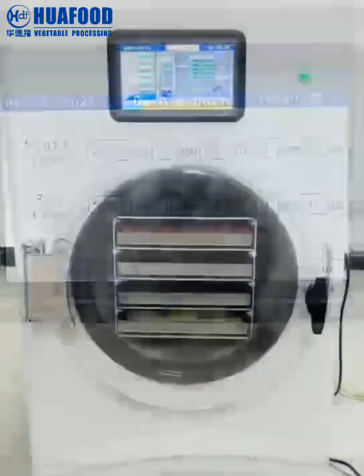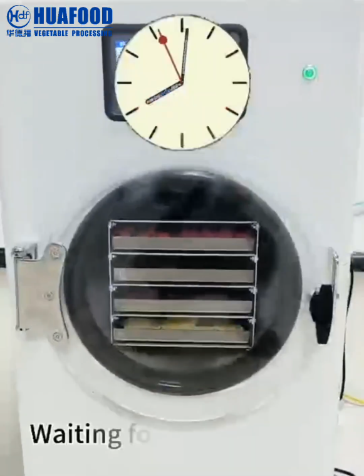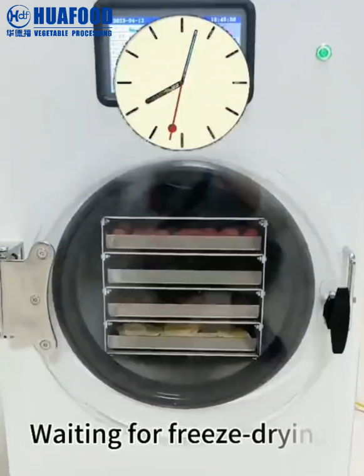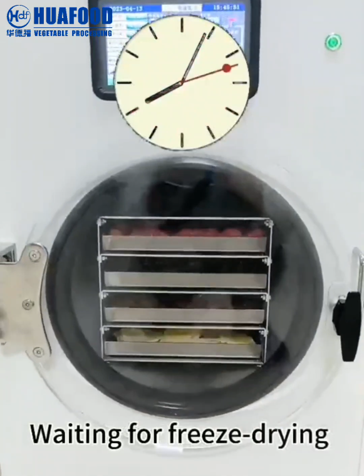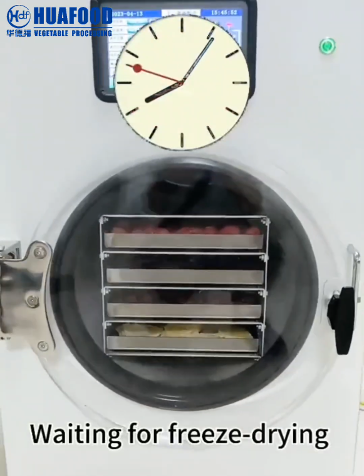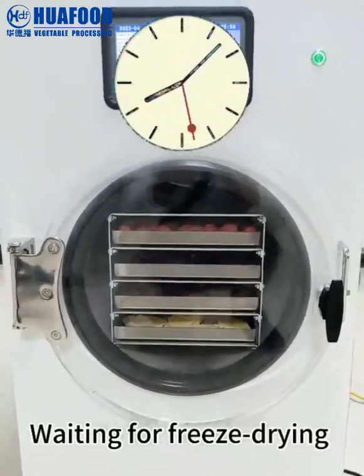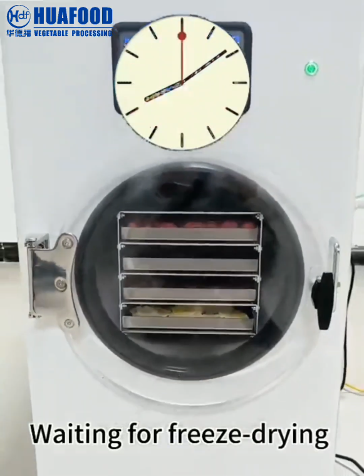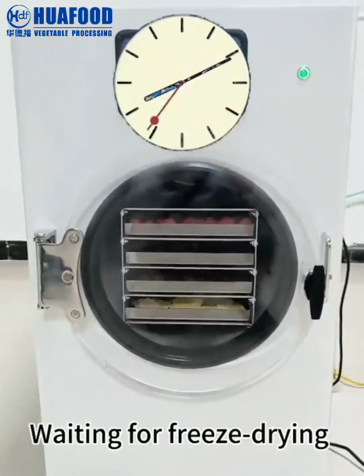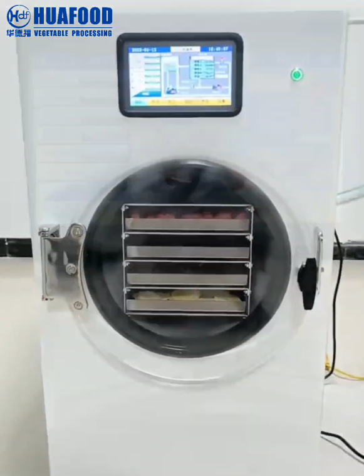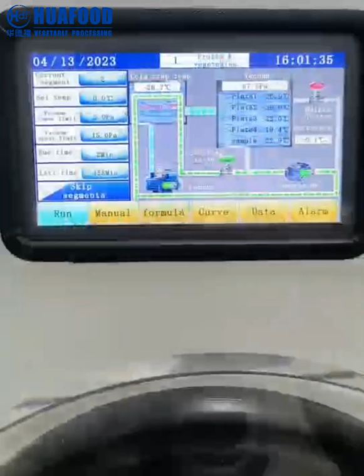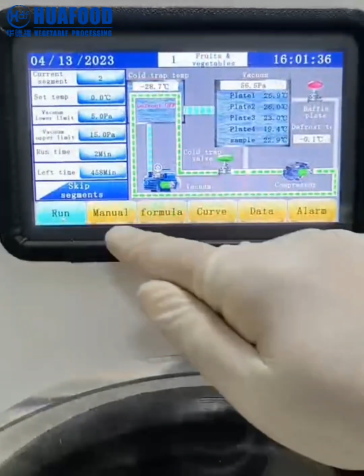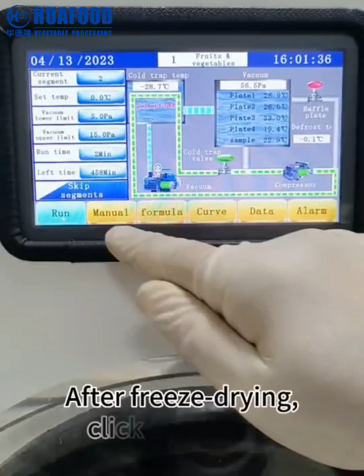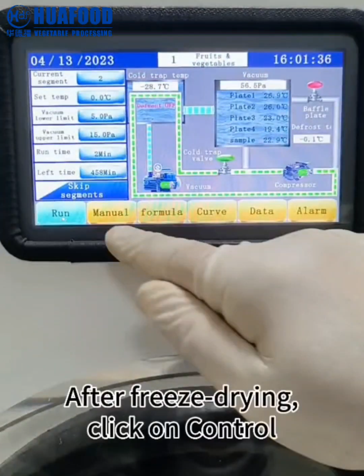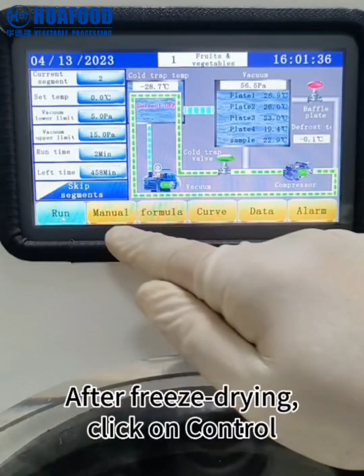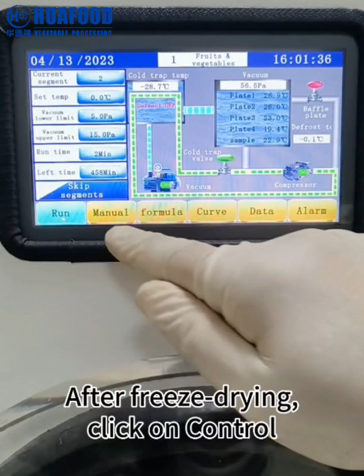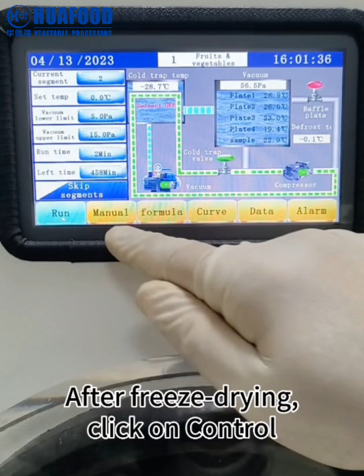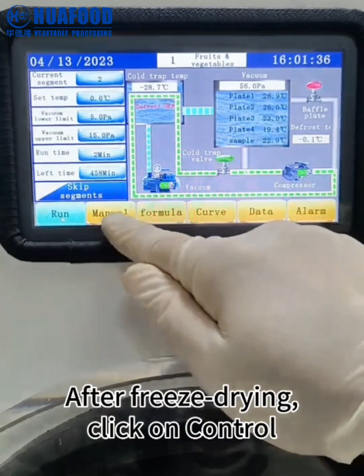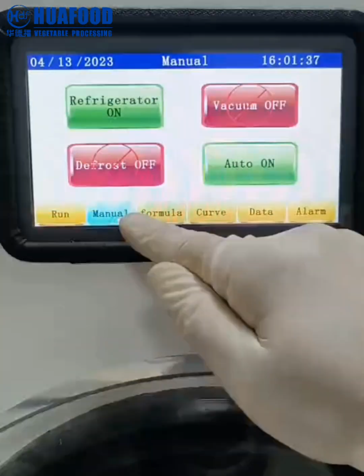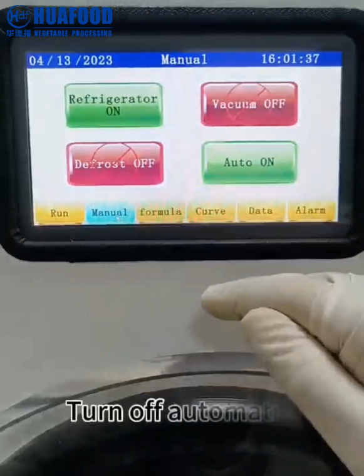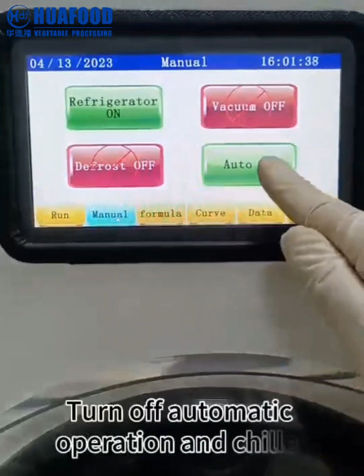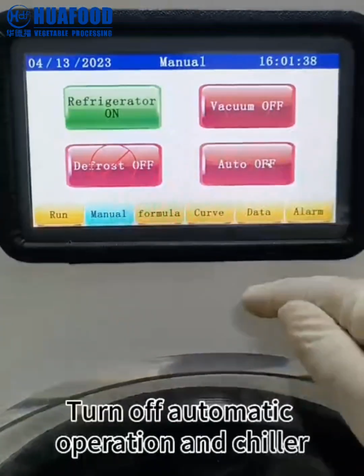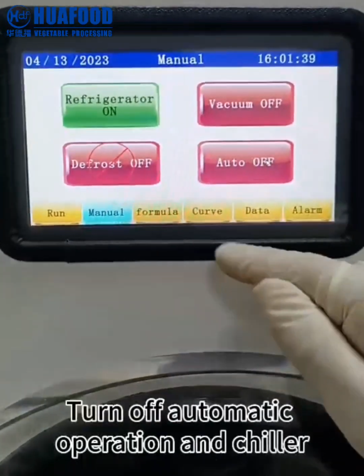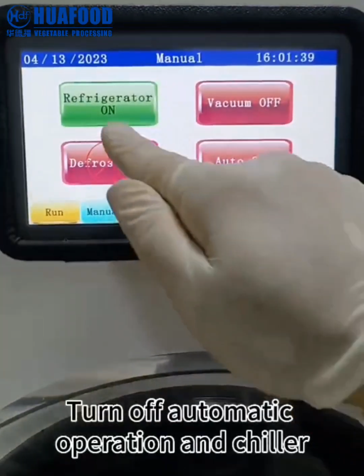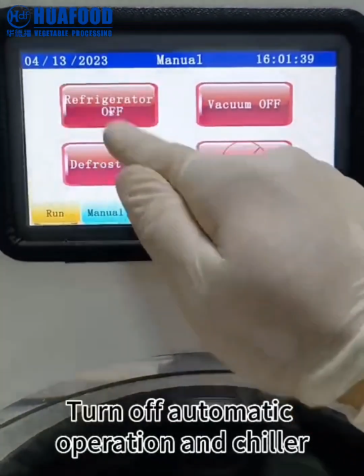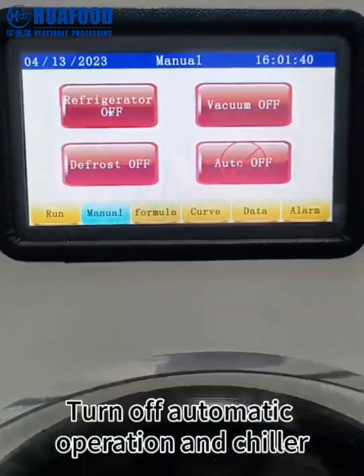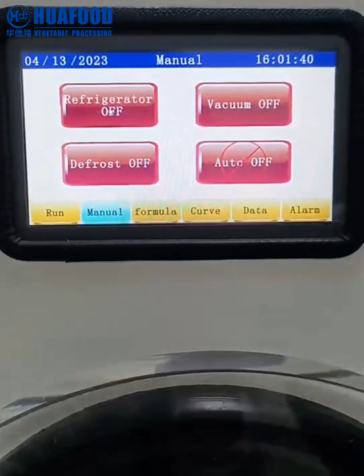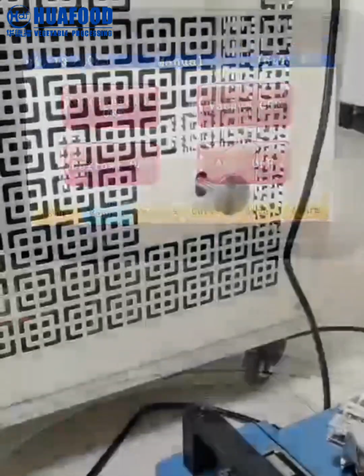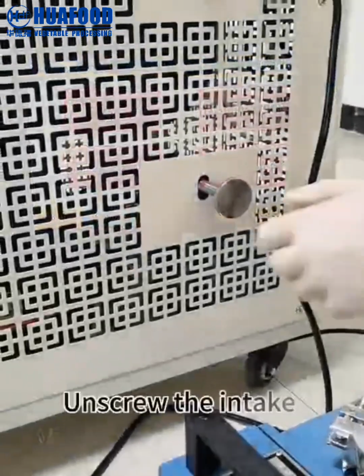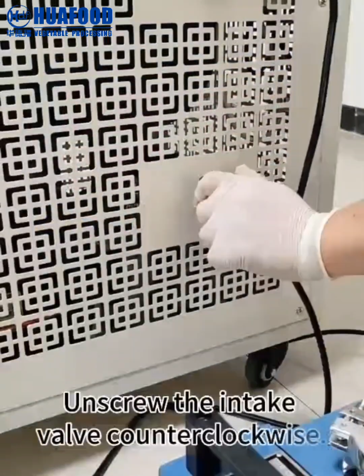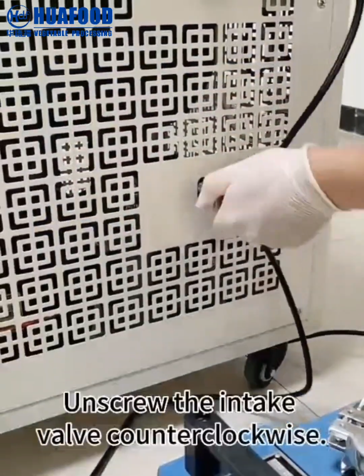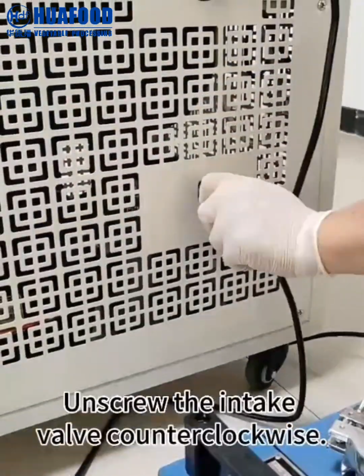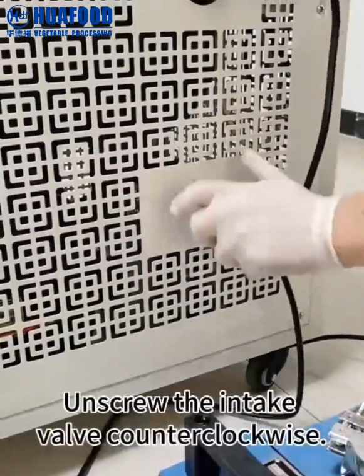Wait for freeze drying to complete. After freeze drying, click on control. Turn off automatic operation and the chiller. Unscrew the intake valve counterclockwise.